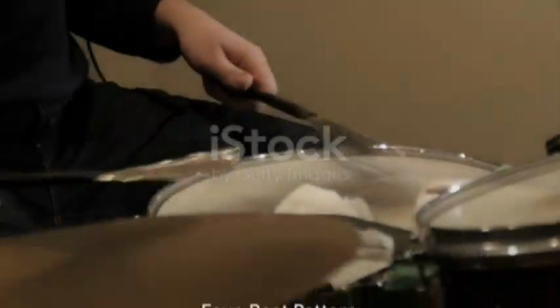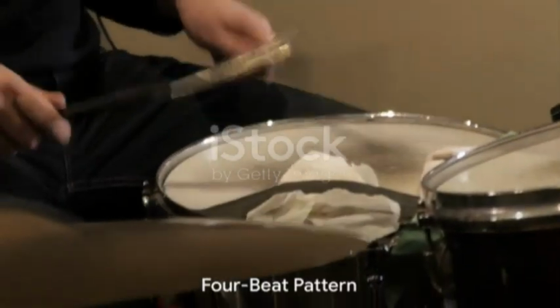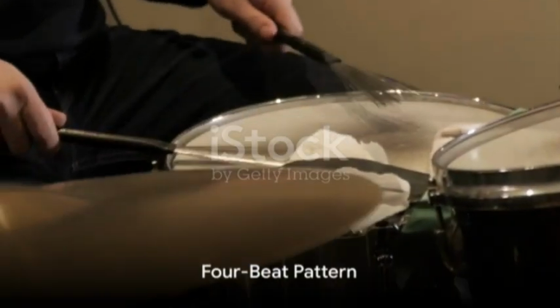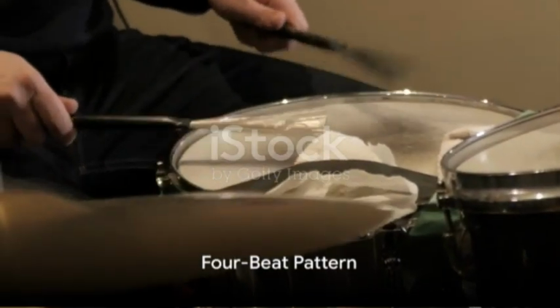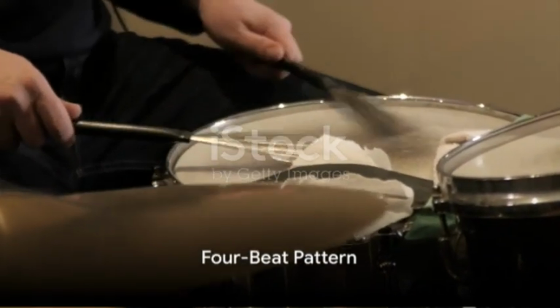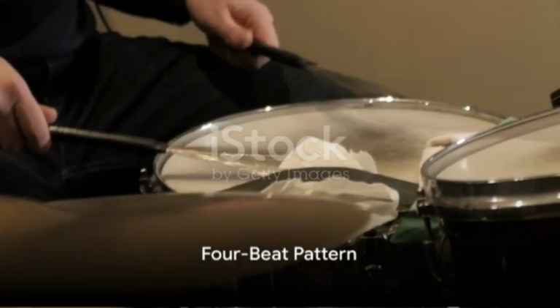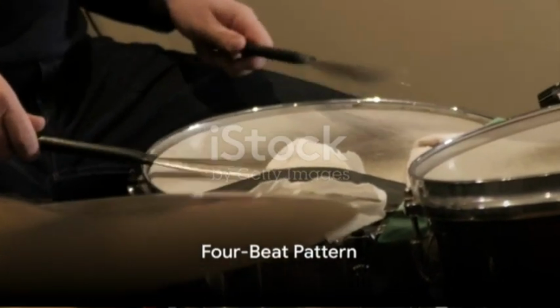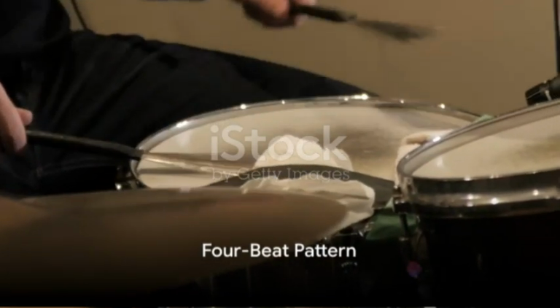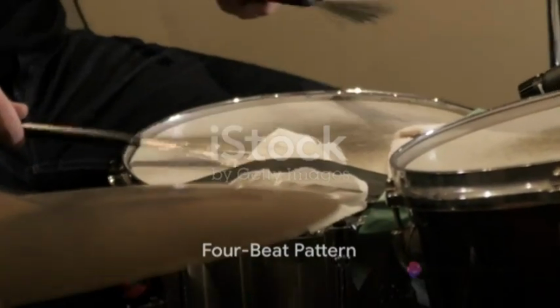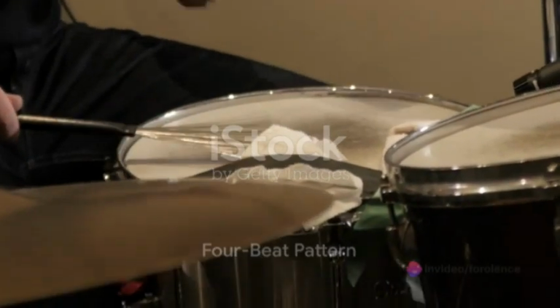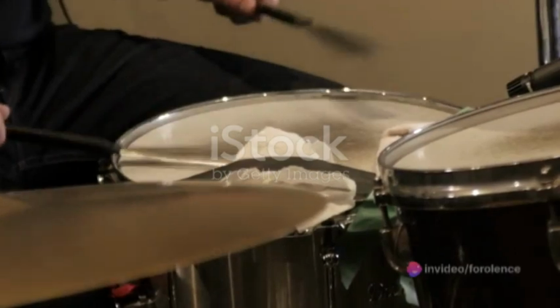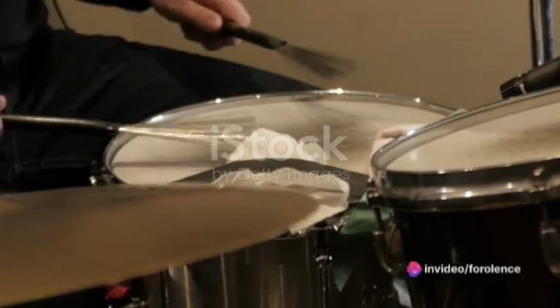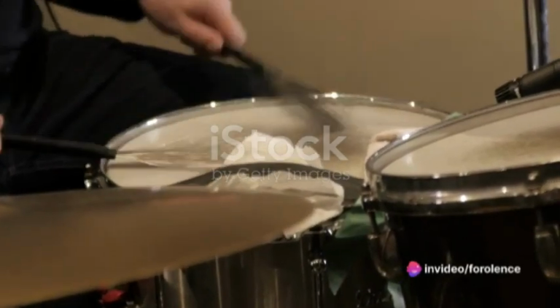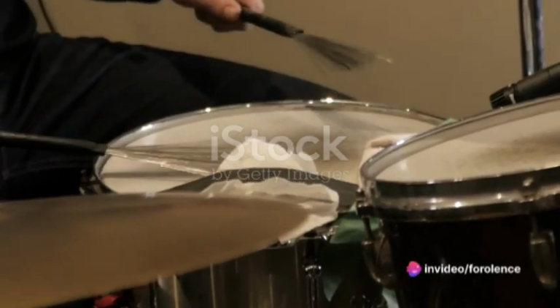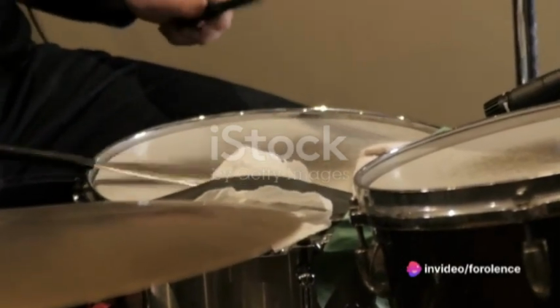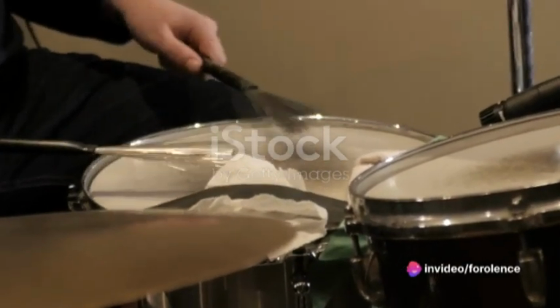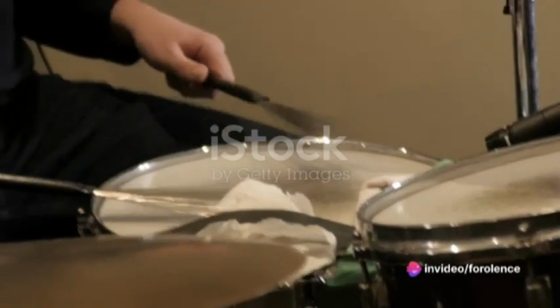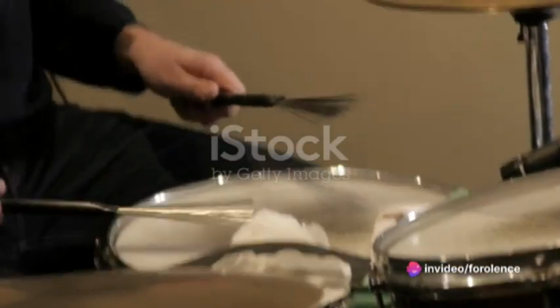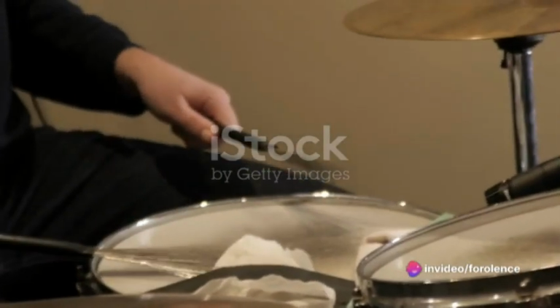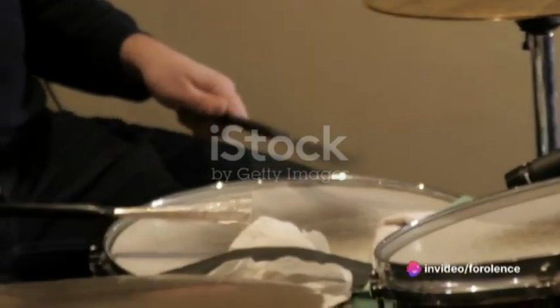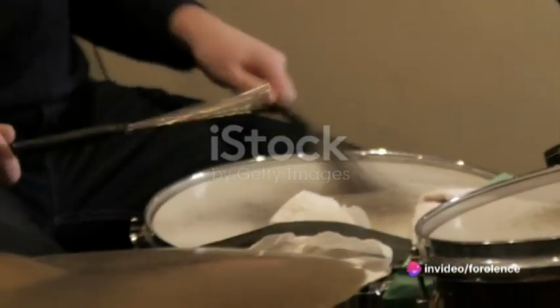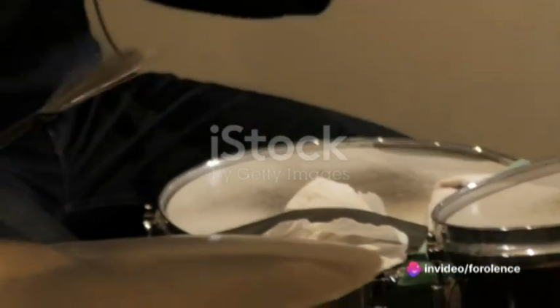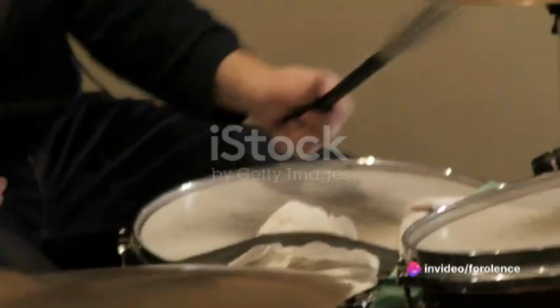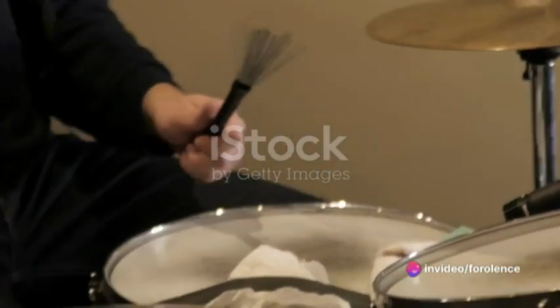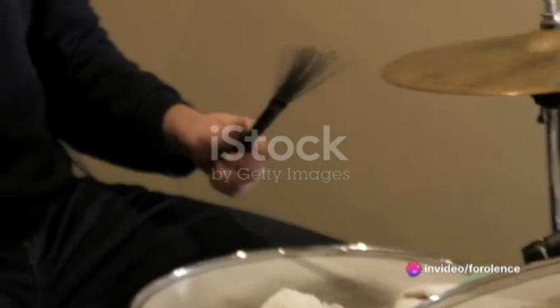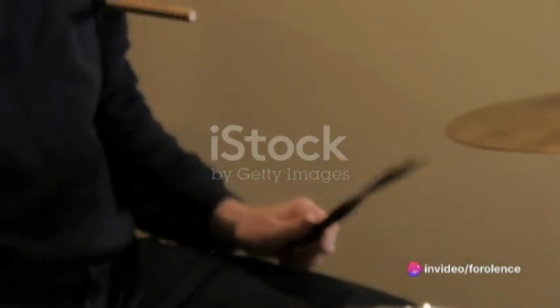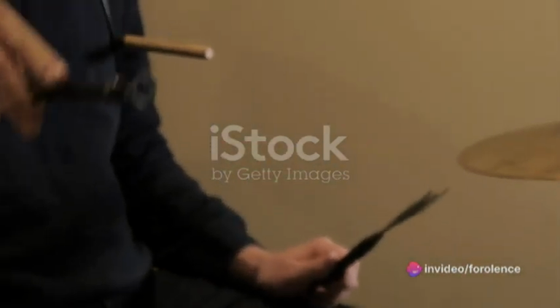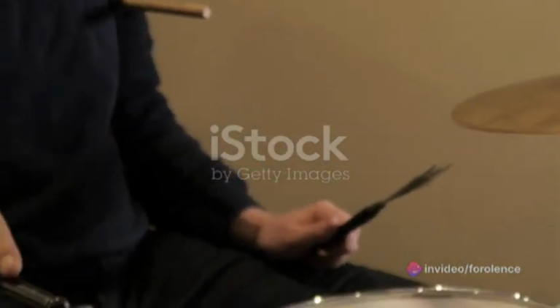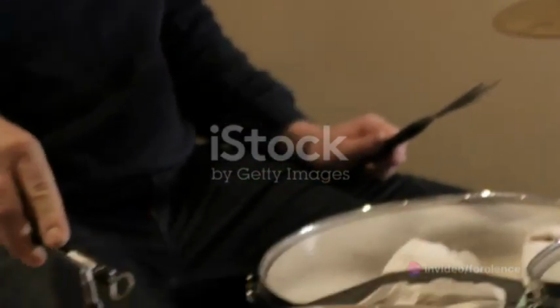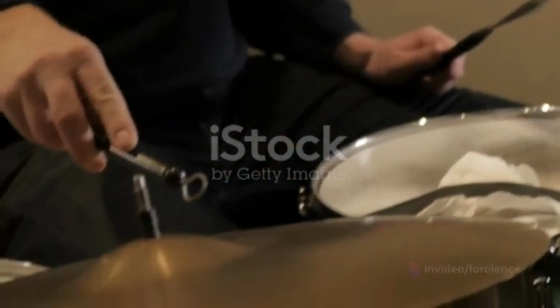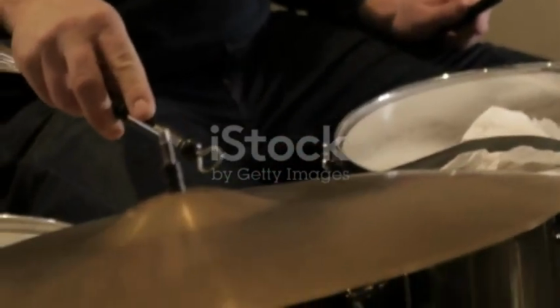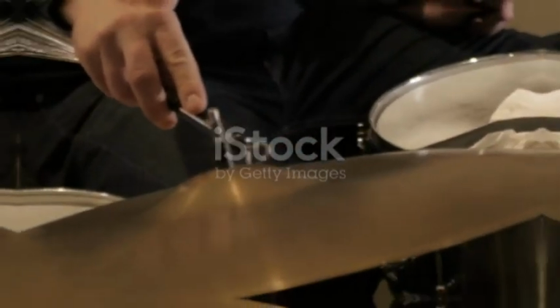And then there's the four-beat pattern. Here, the strong beat occurs after every four counts or beats in a rhythm. This is typical of most pop, rock, and jazz music. It goes like this: one, two, three, four — one, two, three, four.